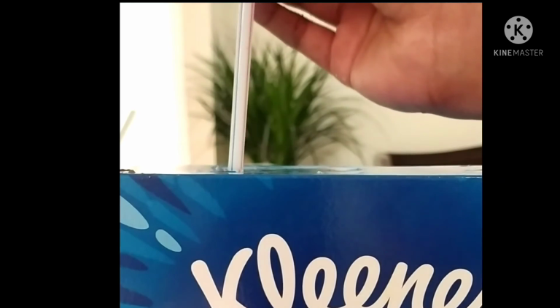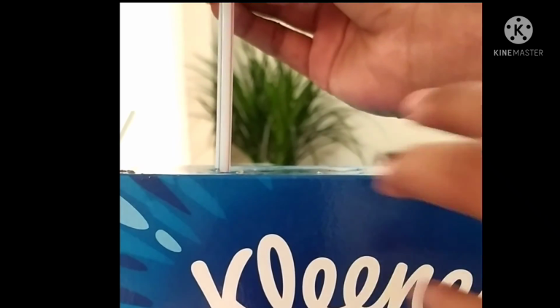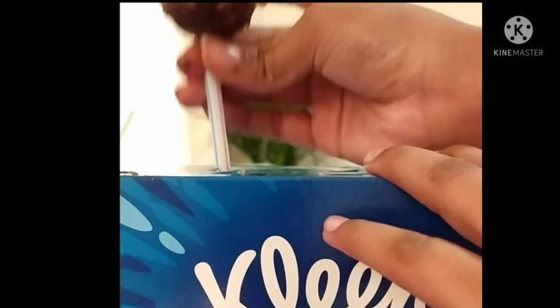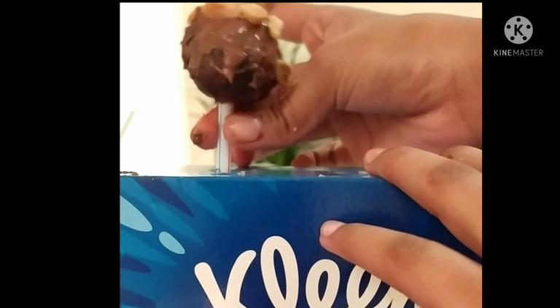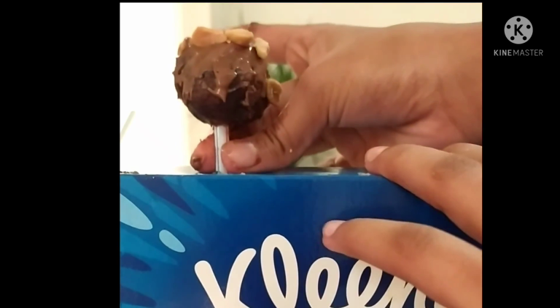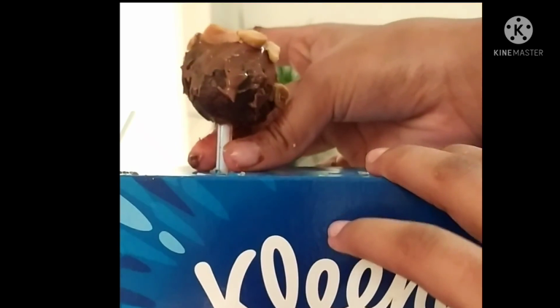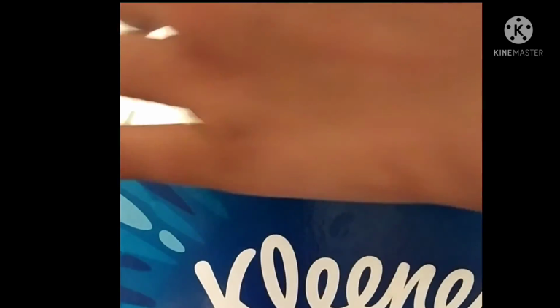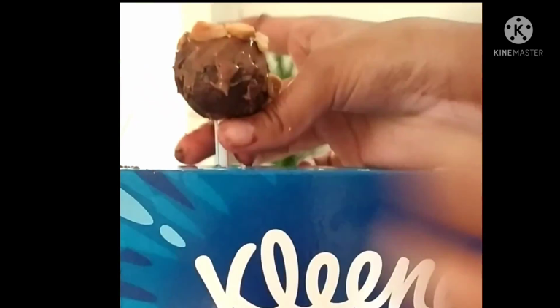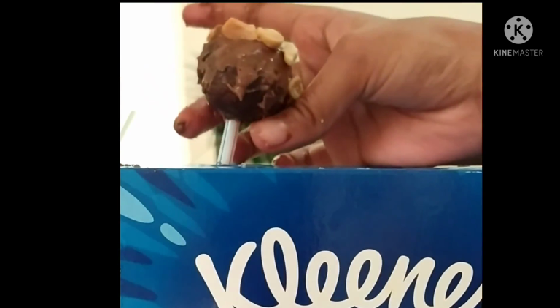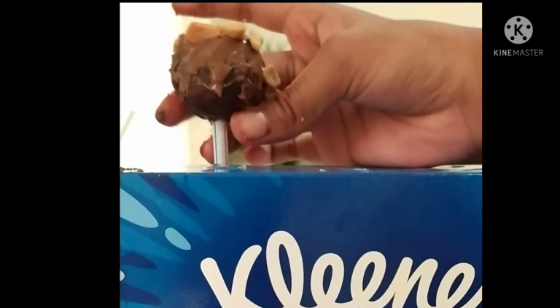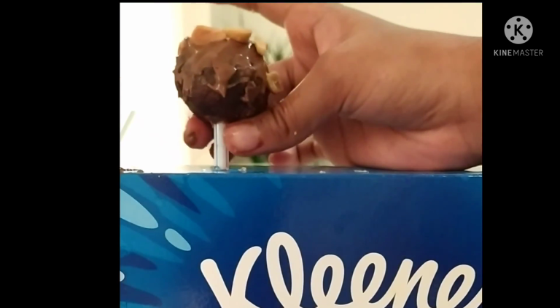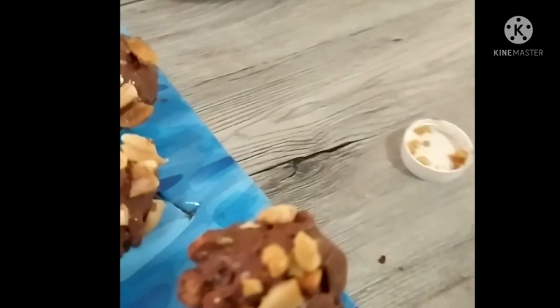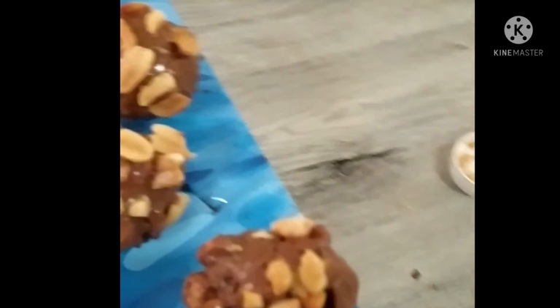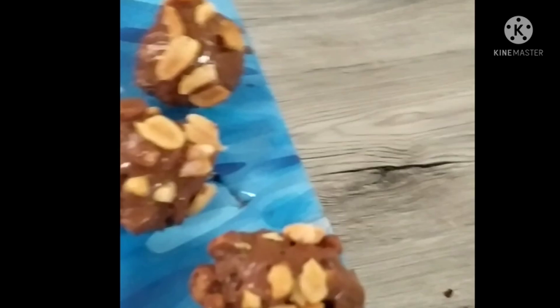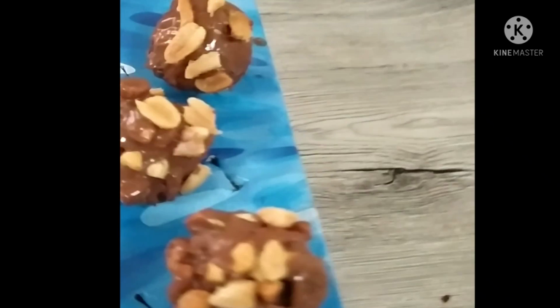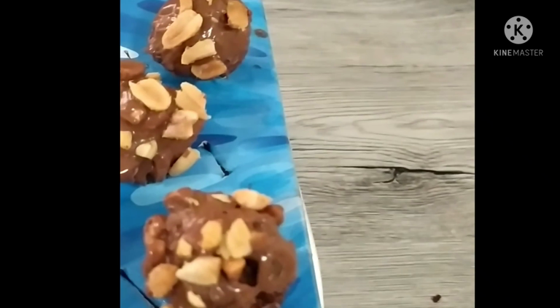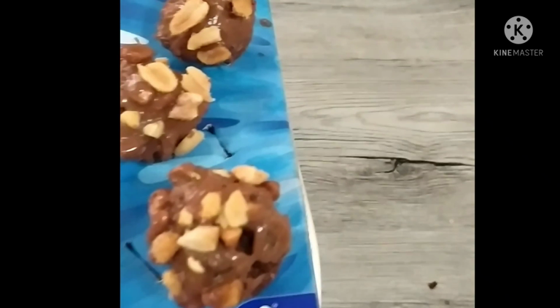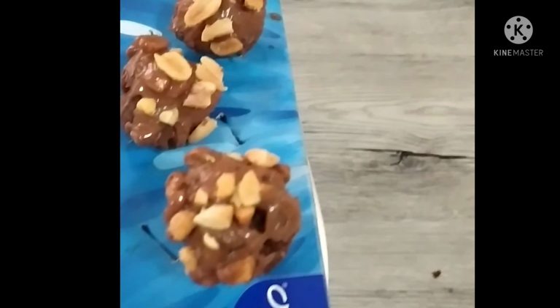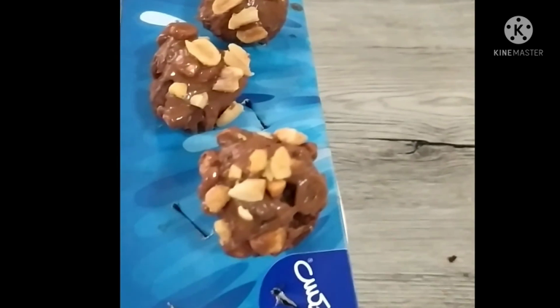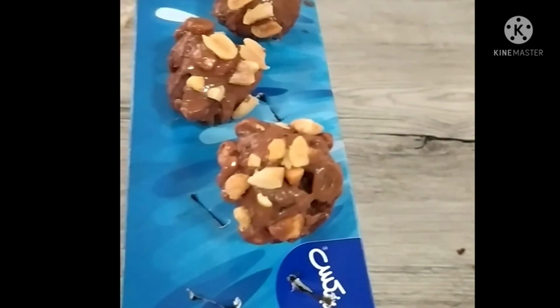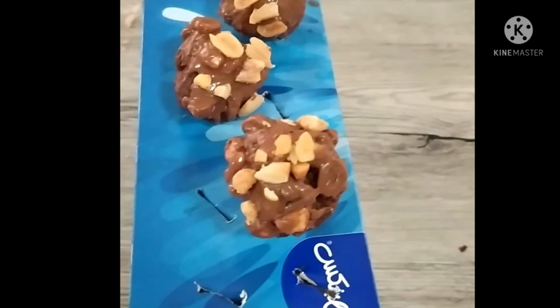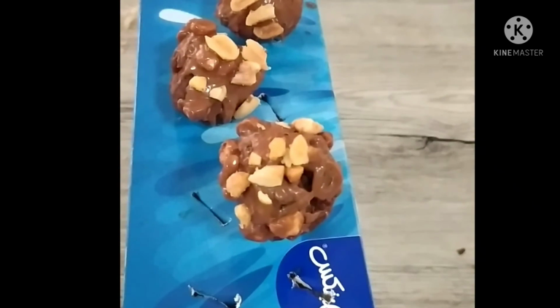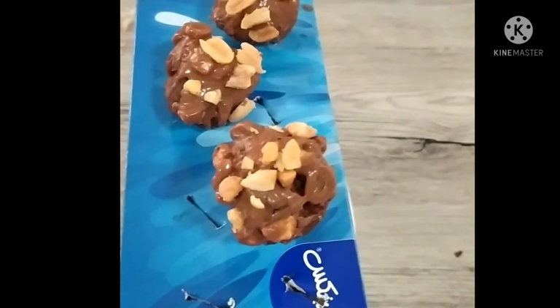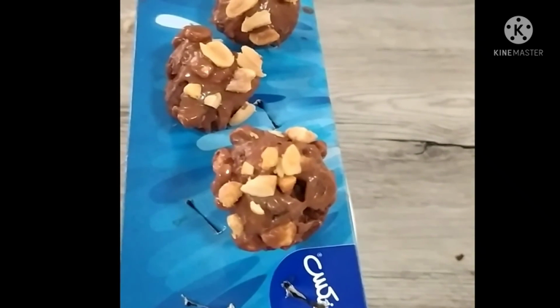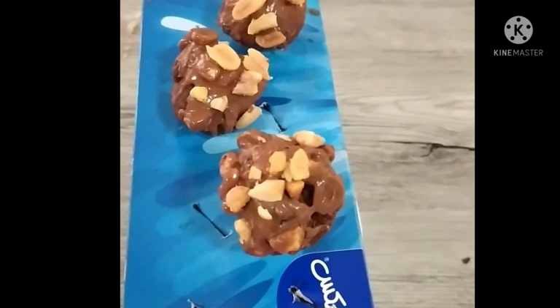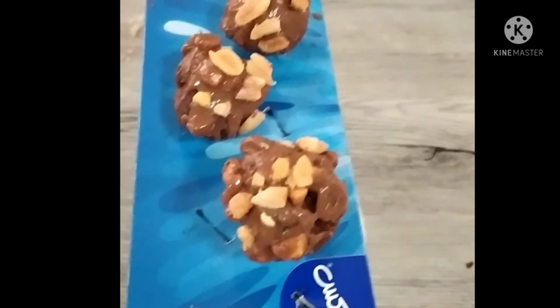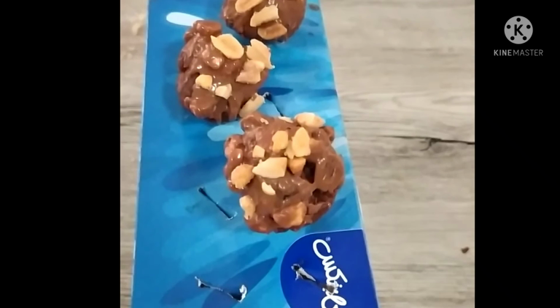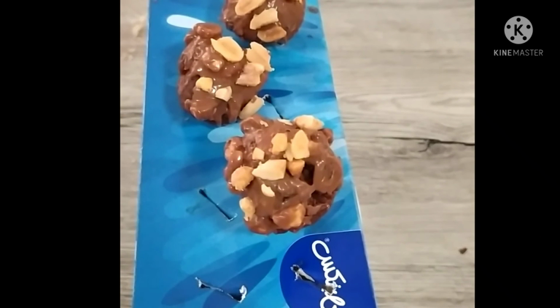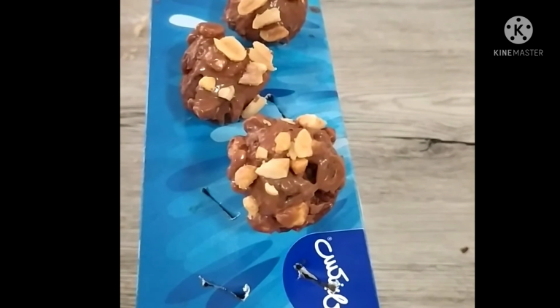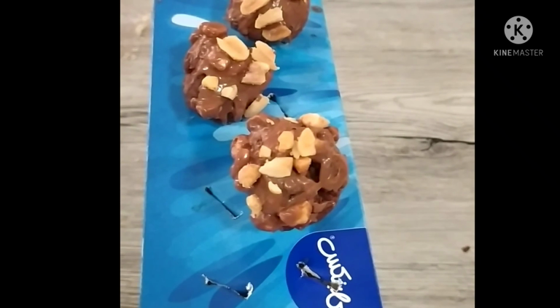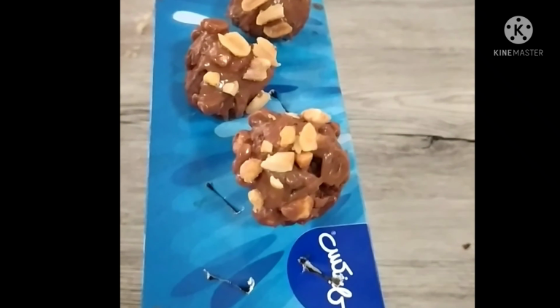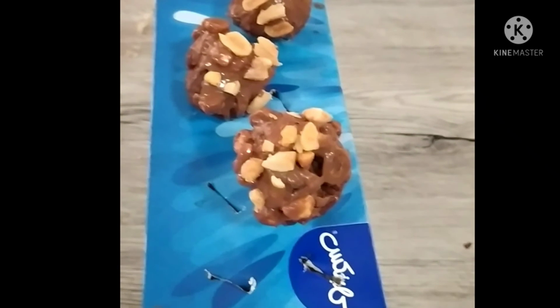After putting on the toppings, place them into a stand so the cake pops can stand firmly. Finally, your finished cake pops would look like this. I hope you enjoyed this video — see you in the next one, bye!